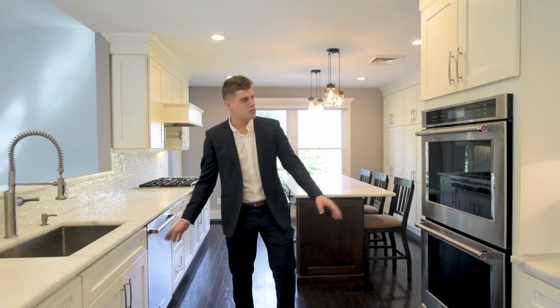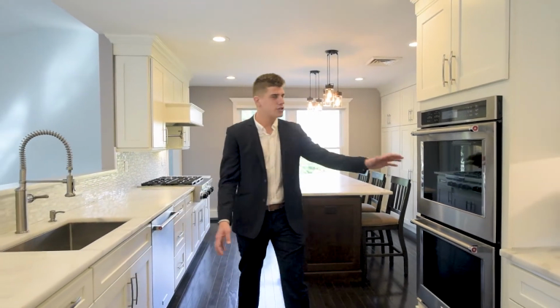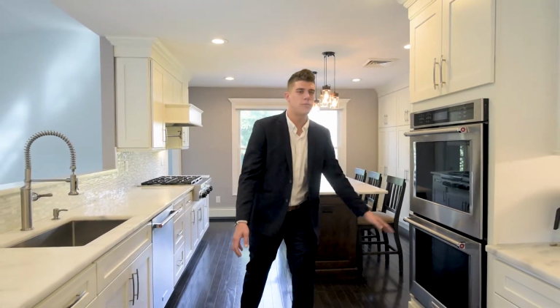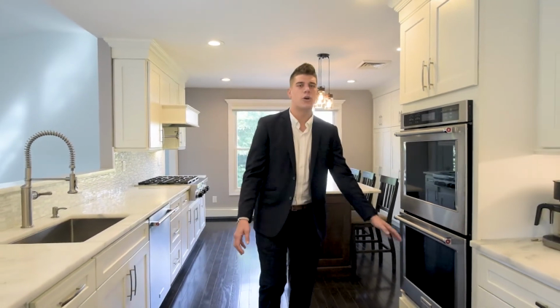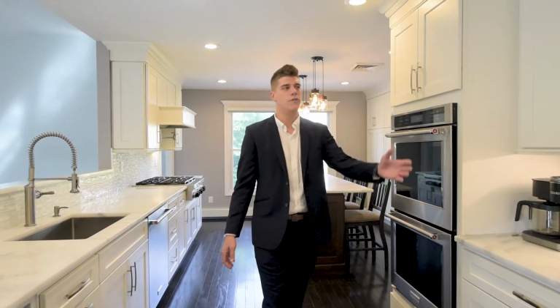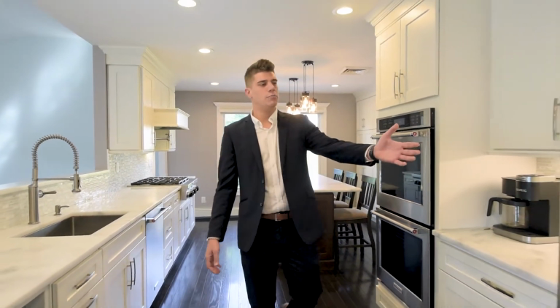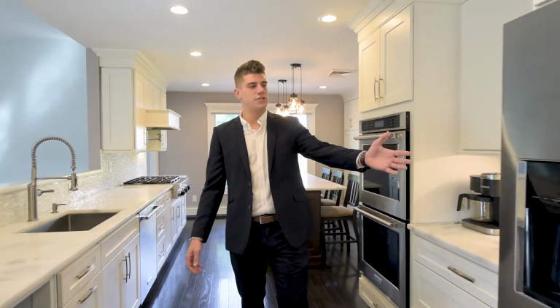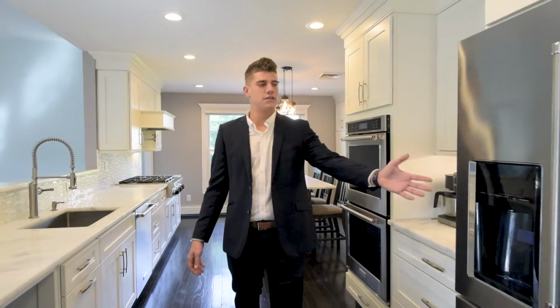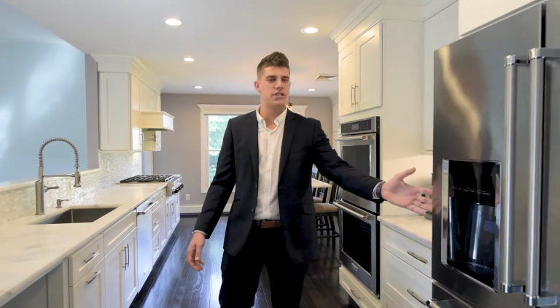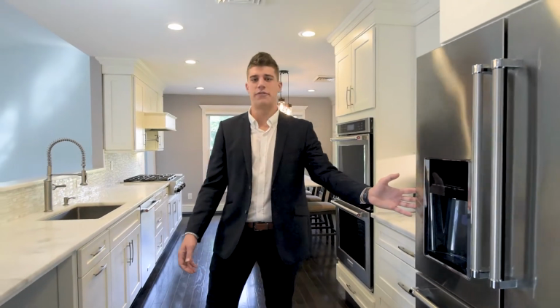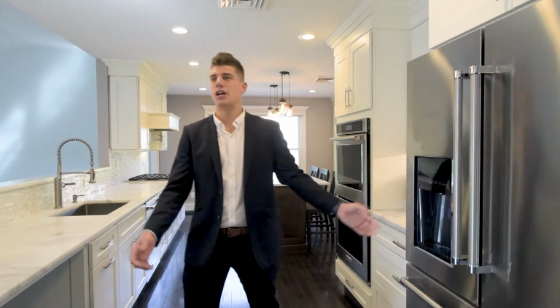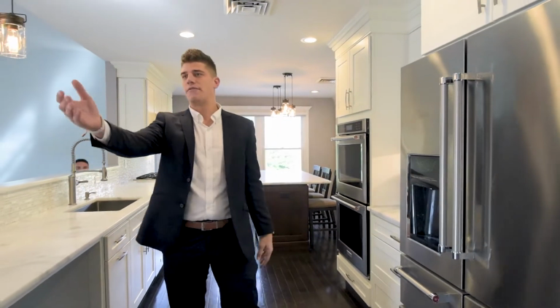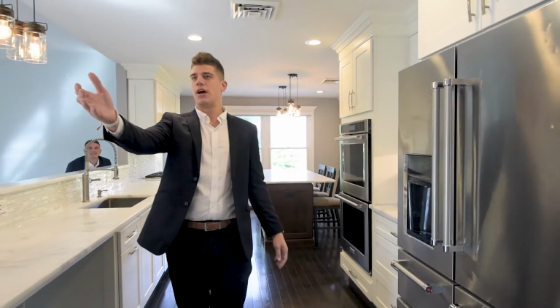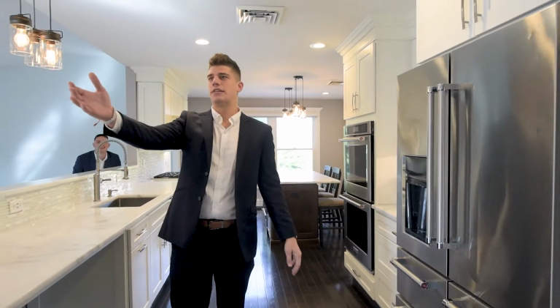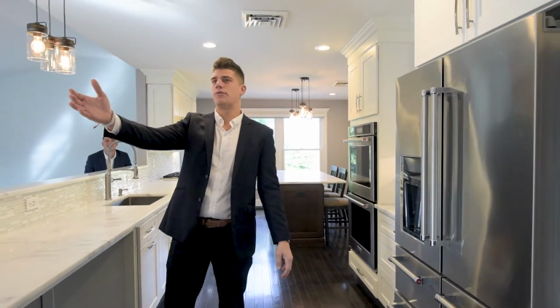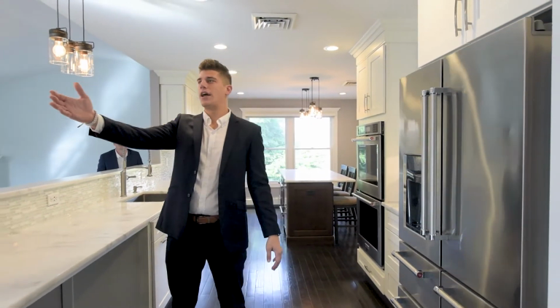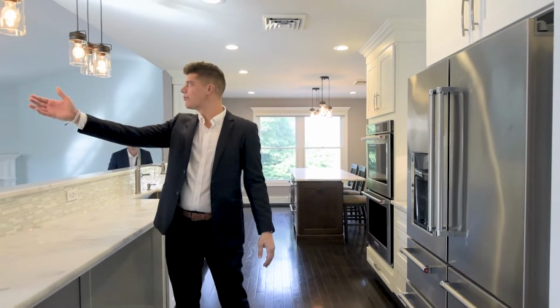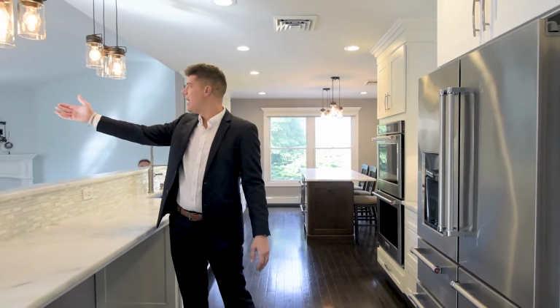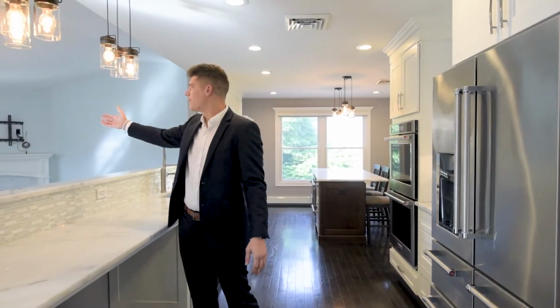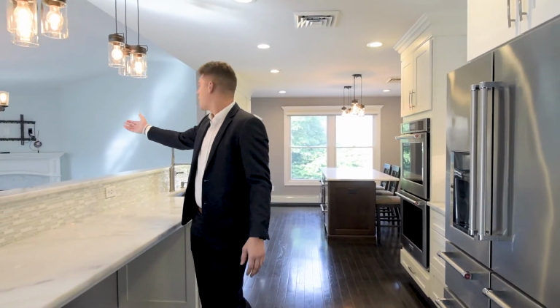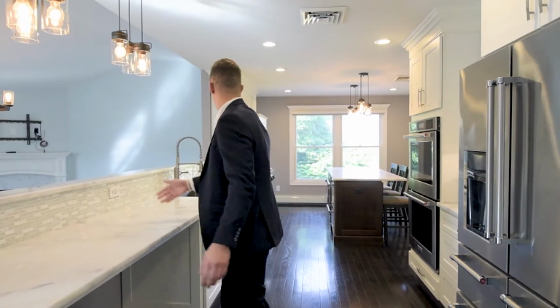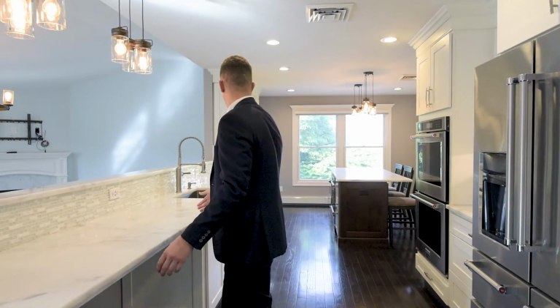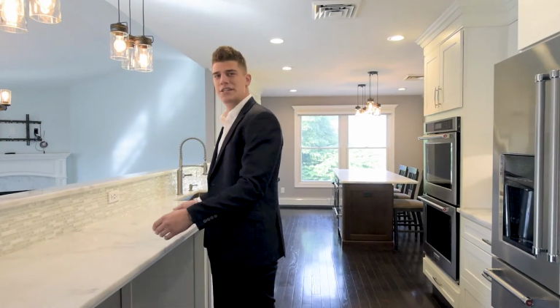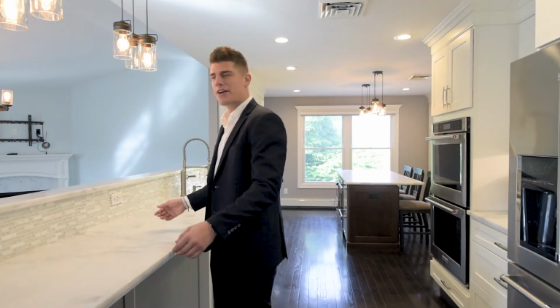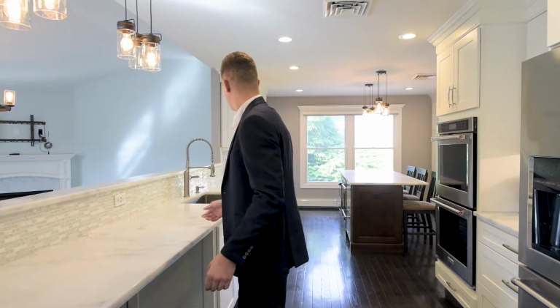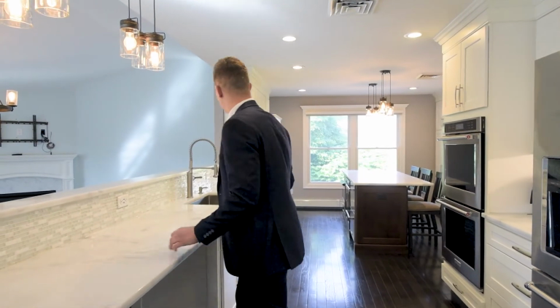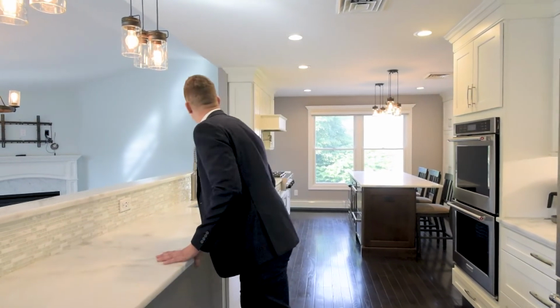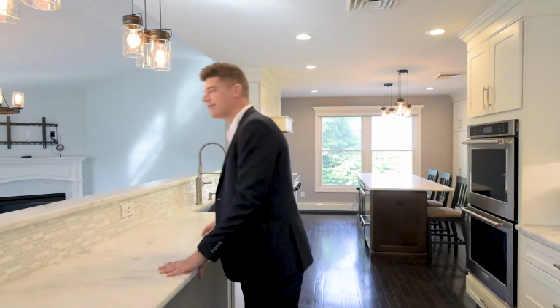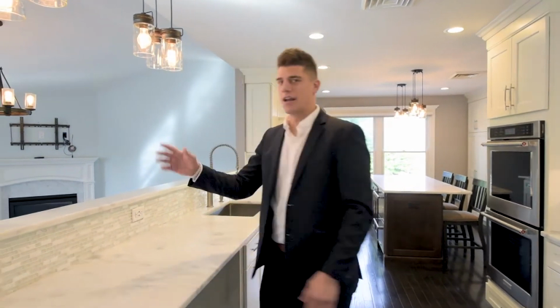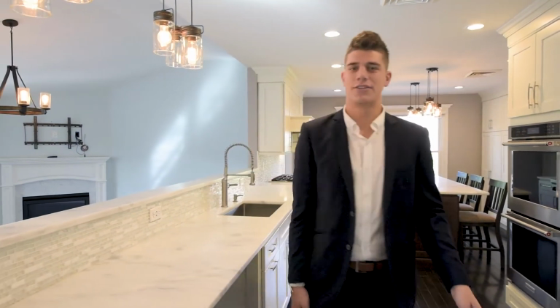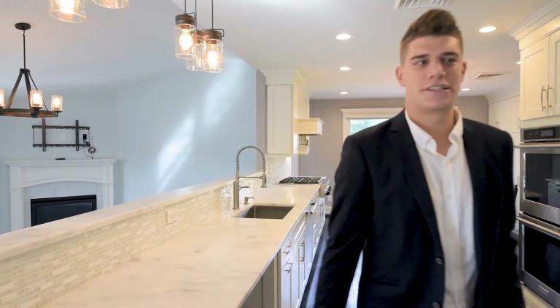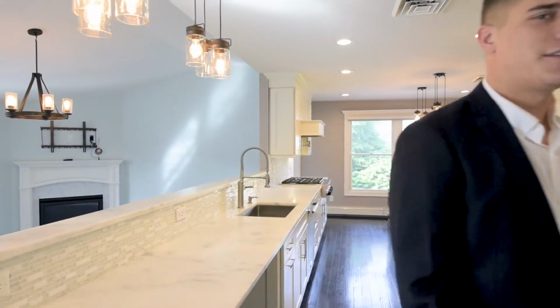You have your dishwasher, double stove, beautiful stainless steel fridge, and it flows right into the beautiful dining room and living area. You see Tyler? Forget it, let's look at the rest of the house.